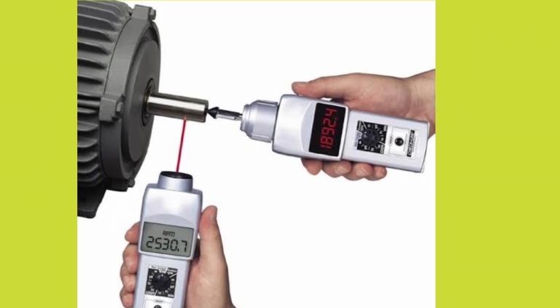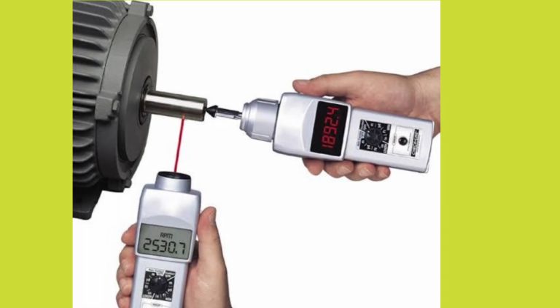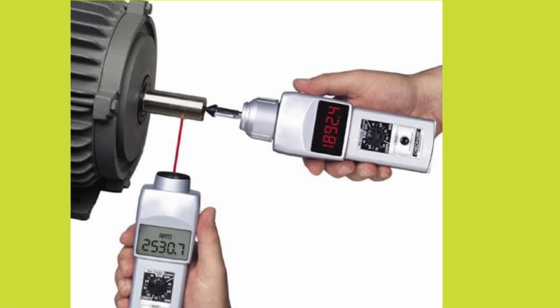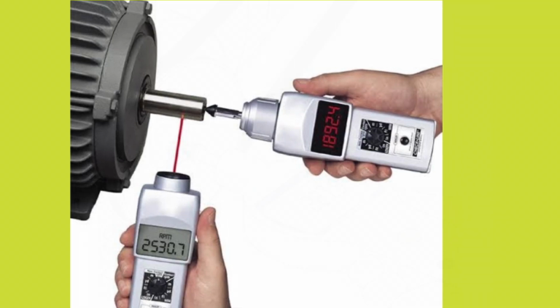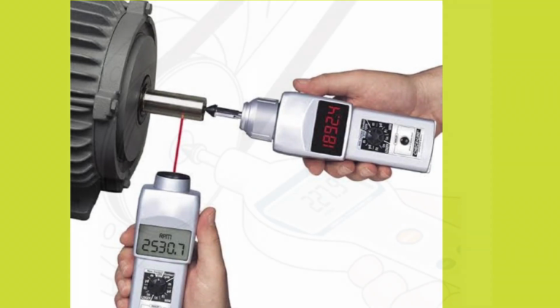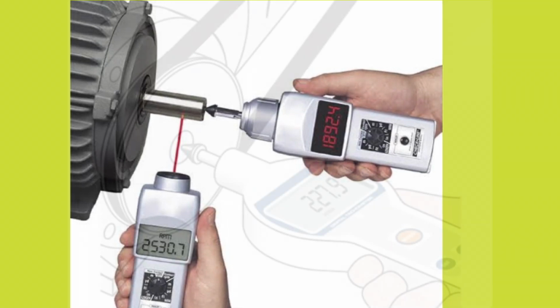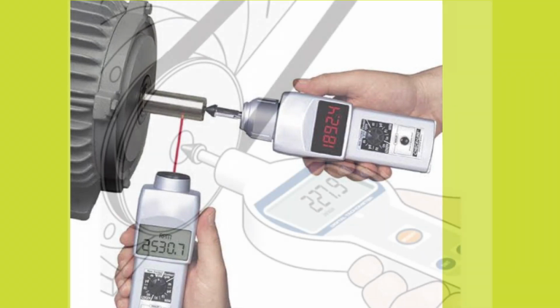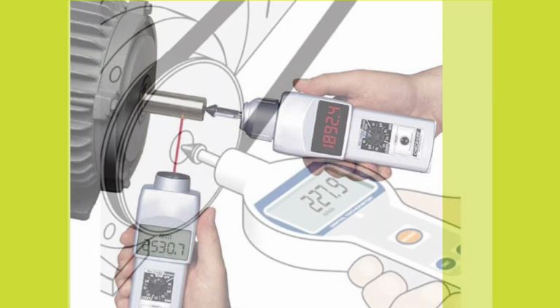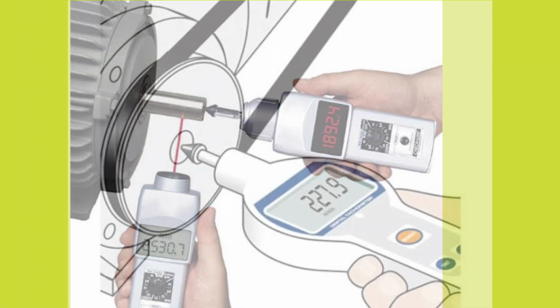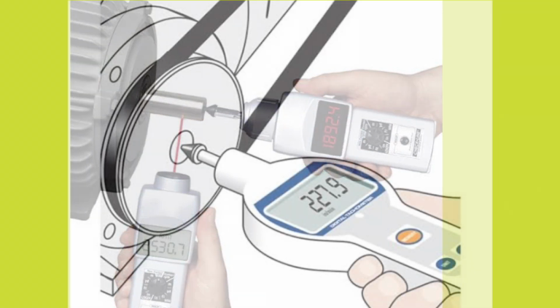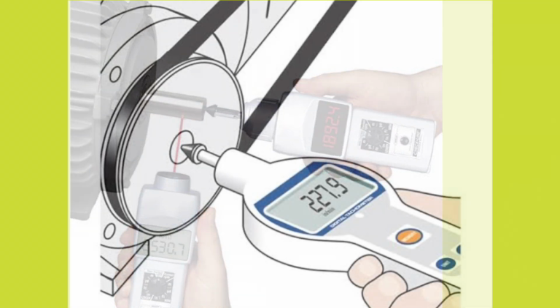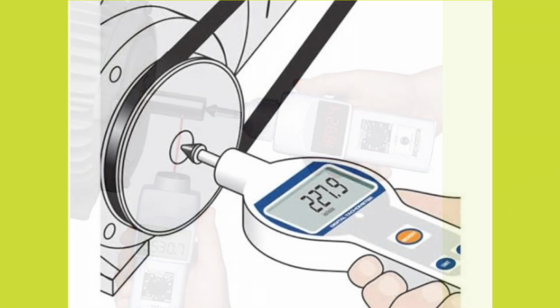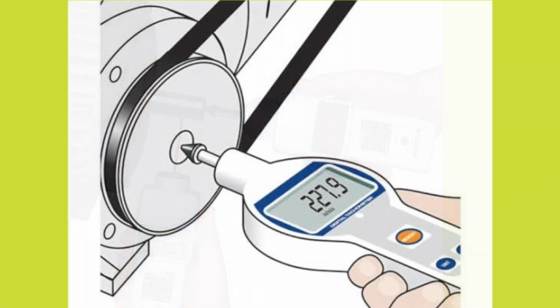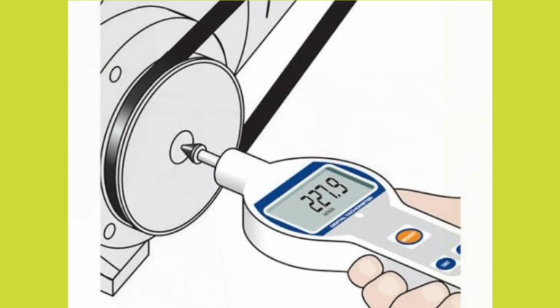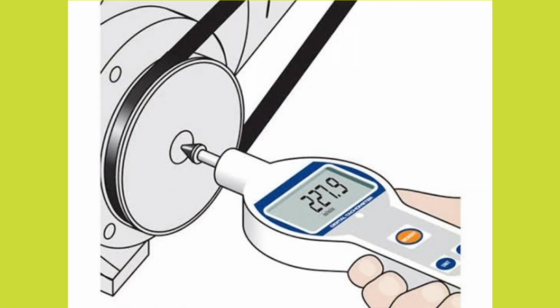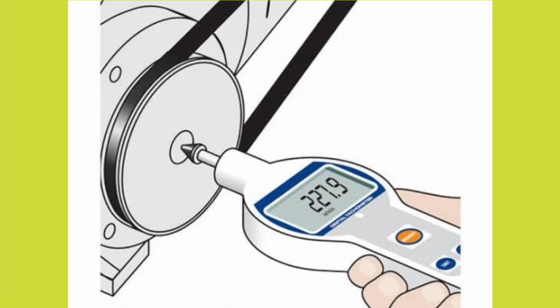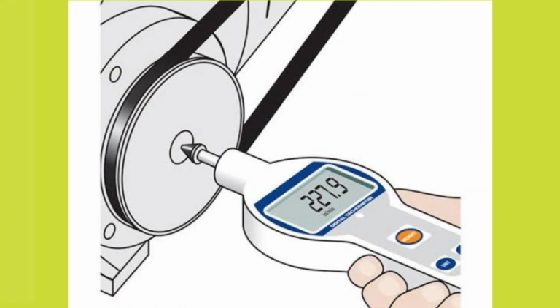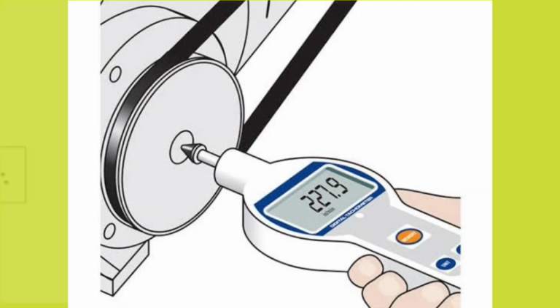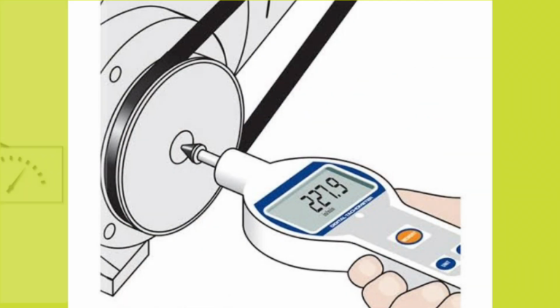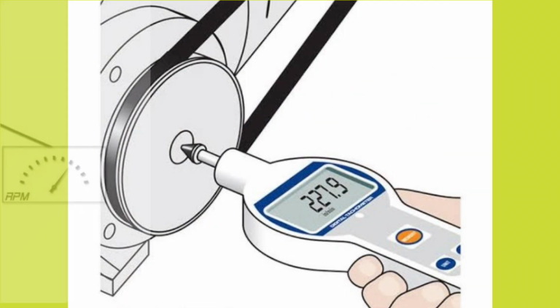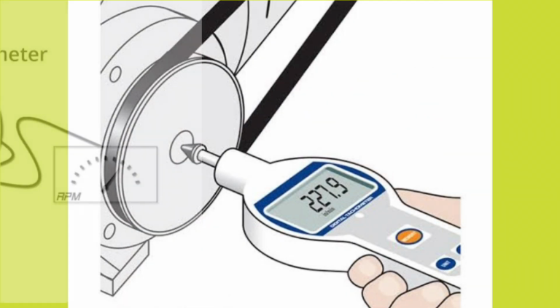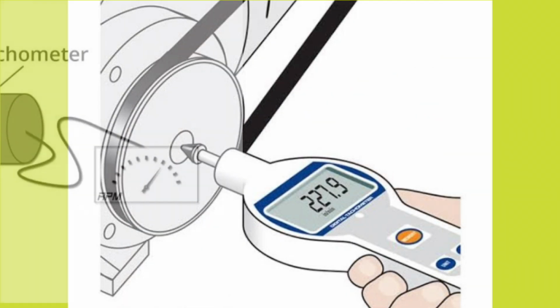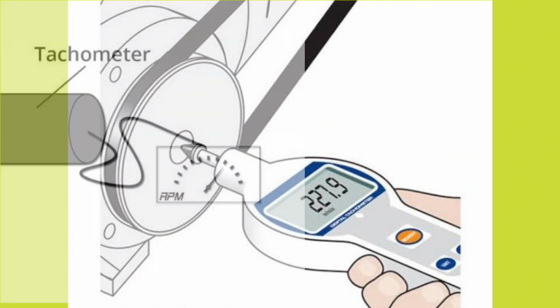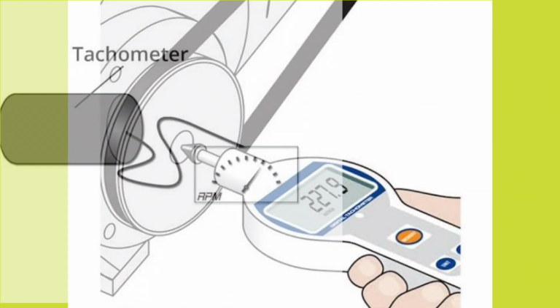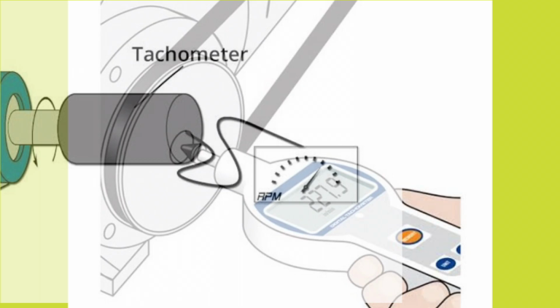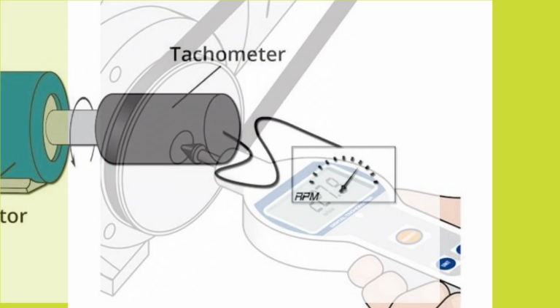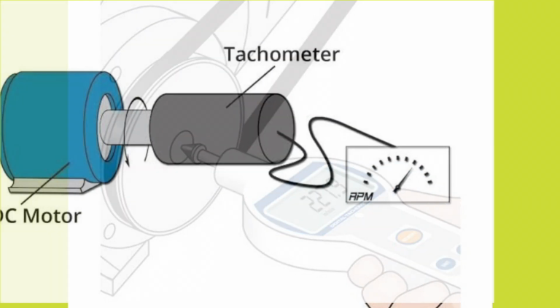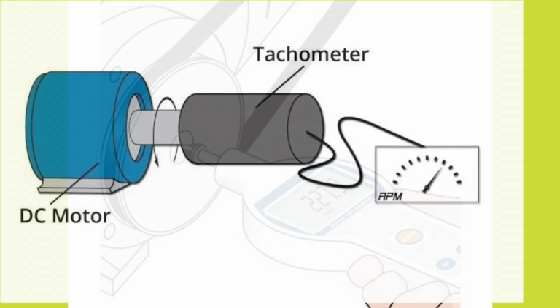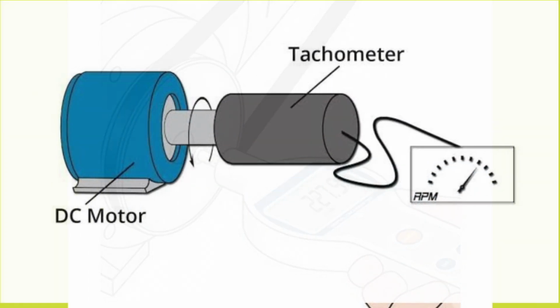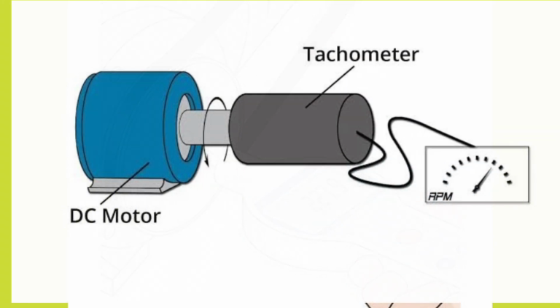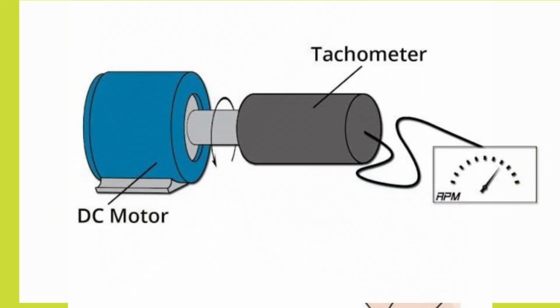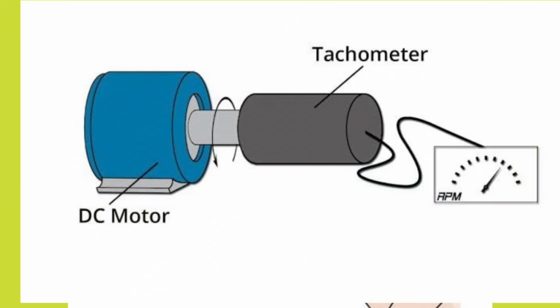These devices can either be inbuilt into some equipment which contains moving parts, or it can be a freehand held device which can be used to measure rotational speed in different kinds of equipments. Tachometer is also referred to as revolution counter.